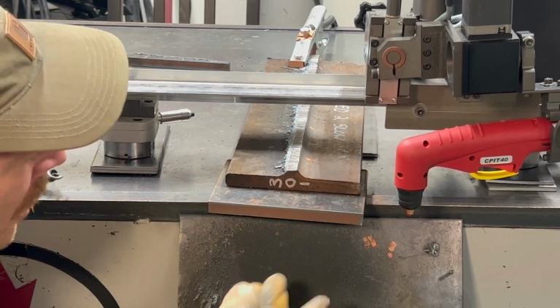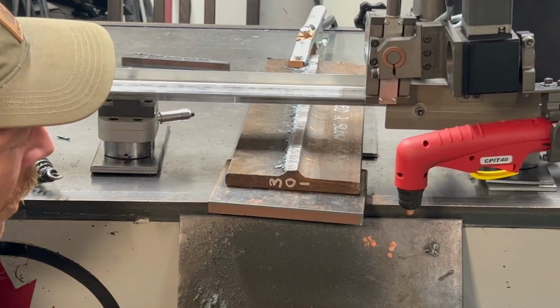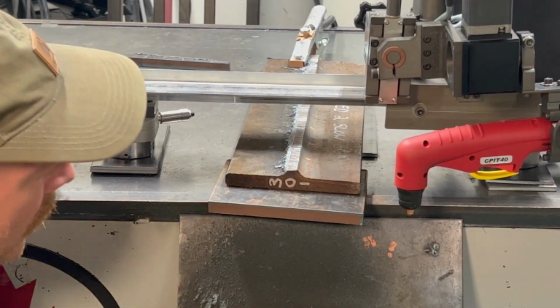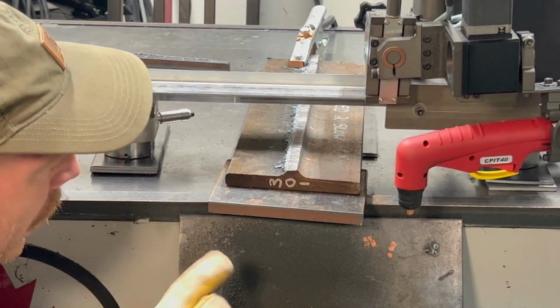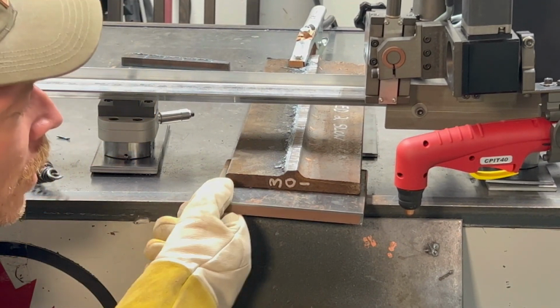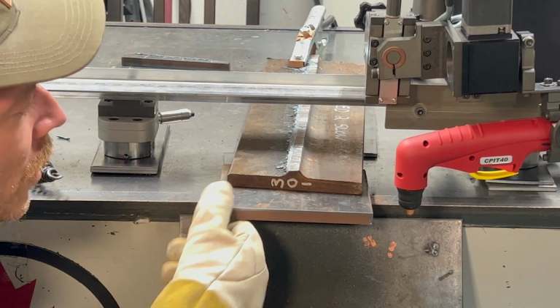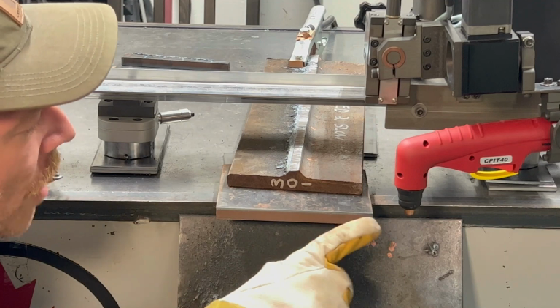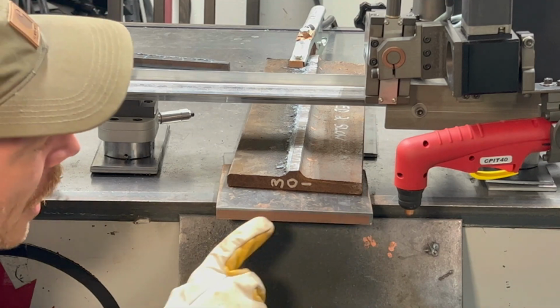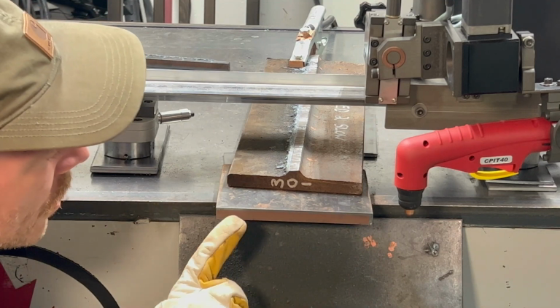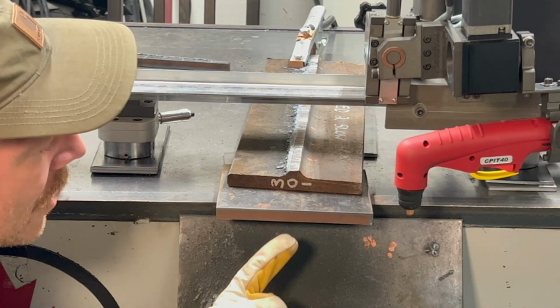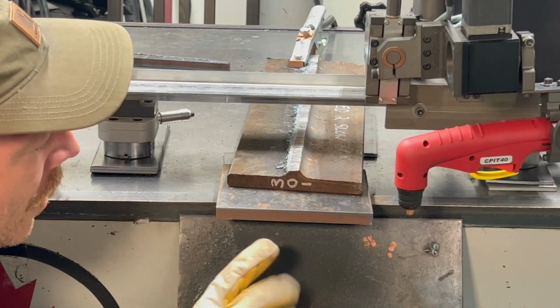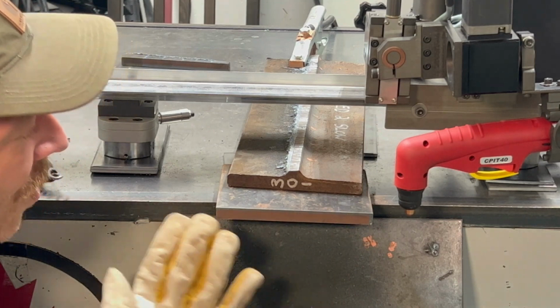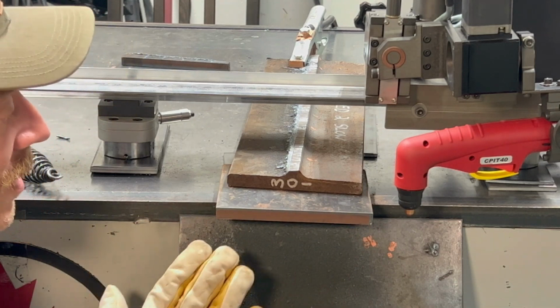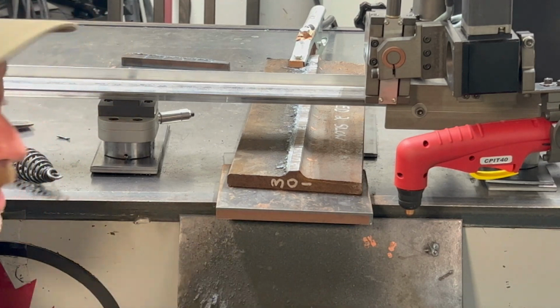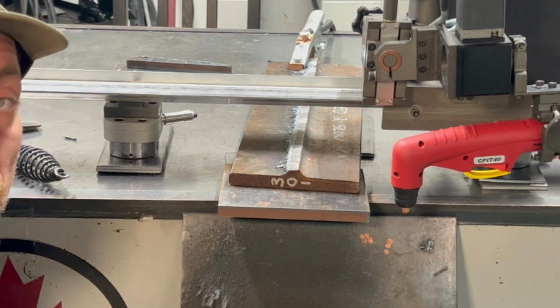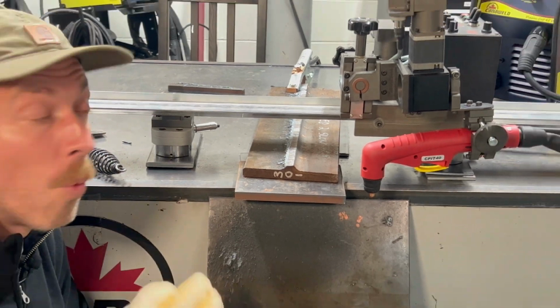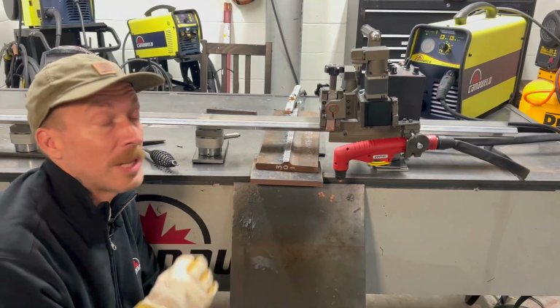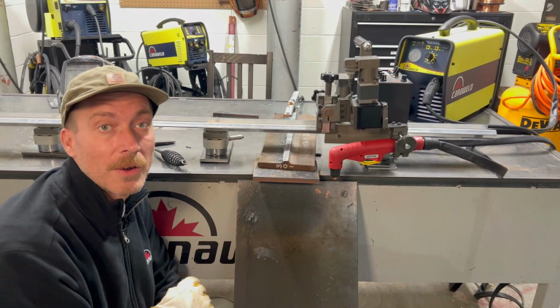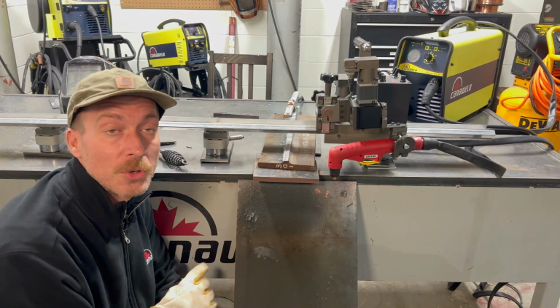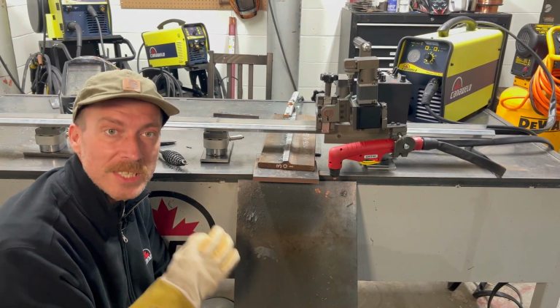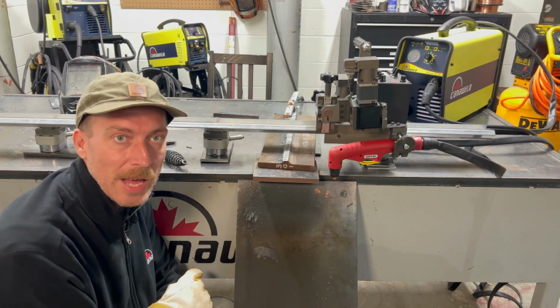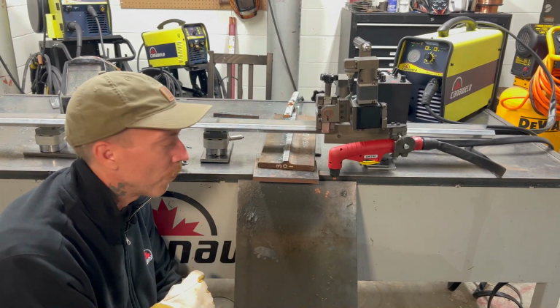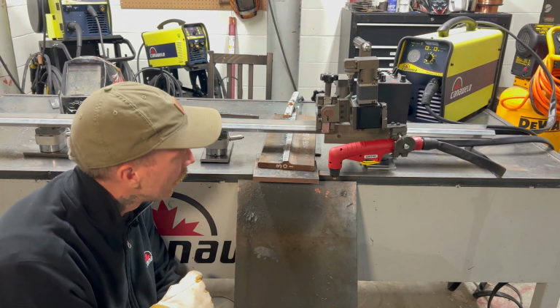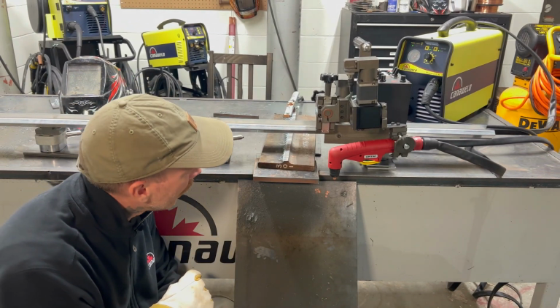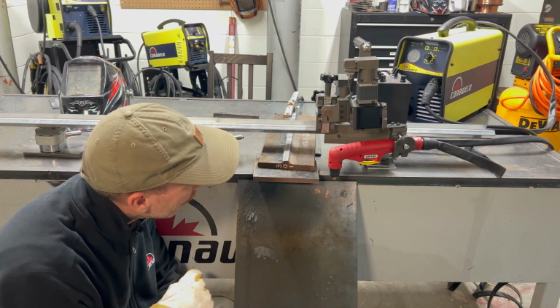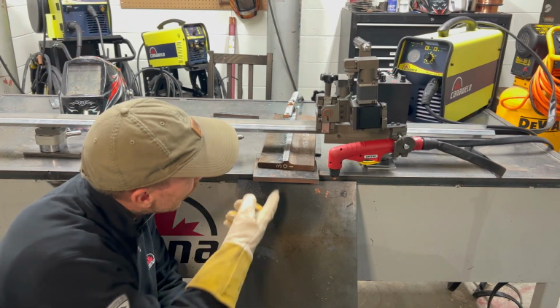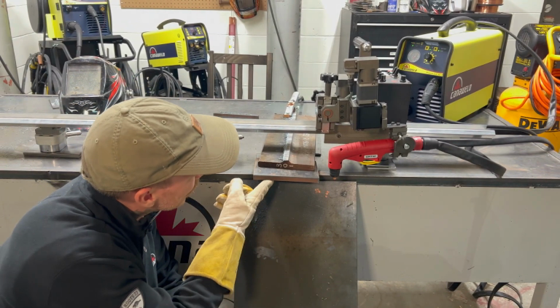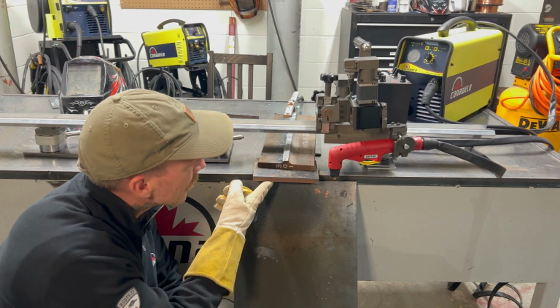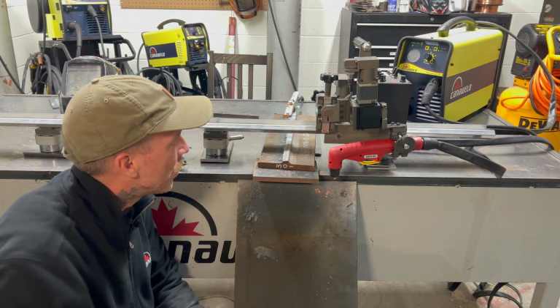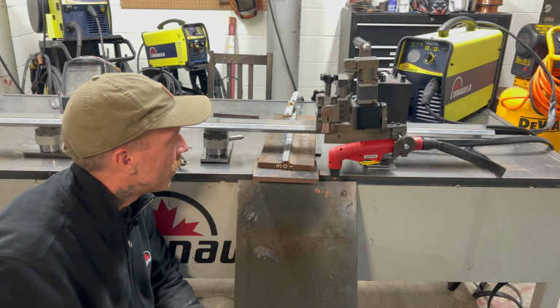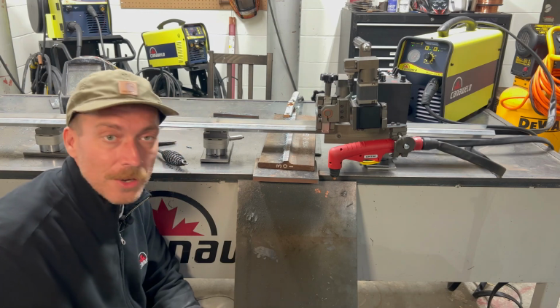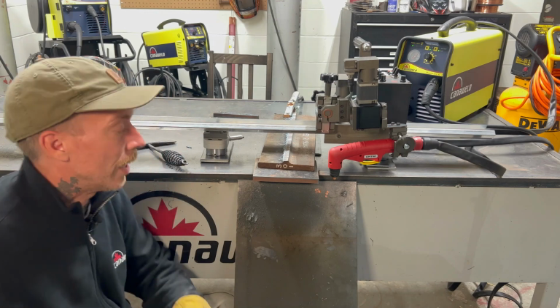I'm going to get the cameraman to come on in. We're going to light this up for you guys so you can see this here. And this is the example of what this plasma cutter can do if it's set and balanced perfectly. Just an absolutely fabulous cut — I'm excited to show you guys.